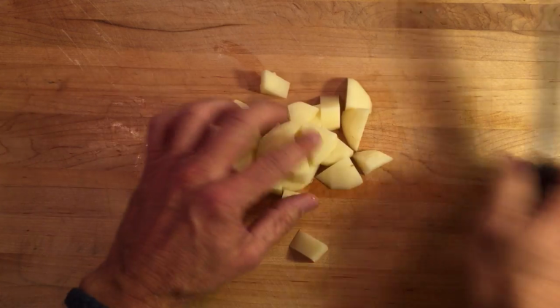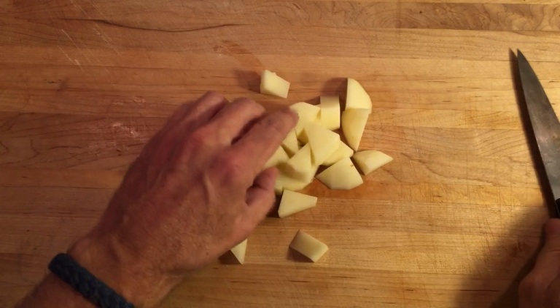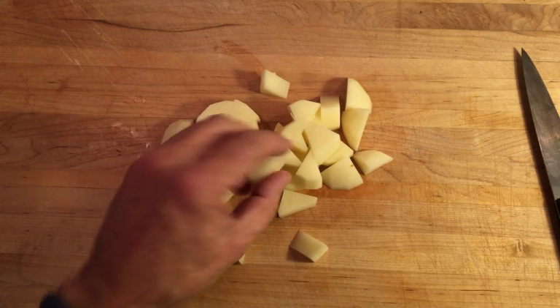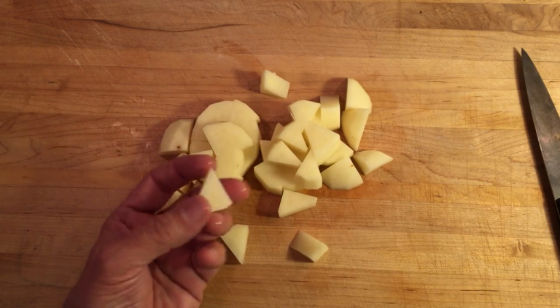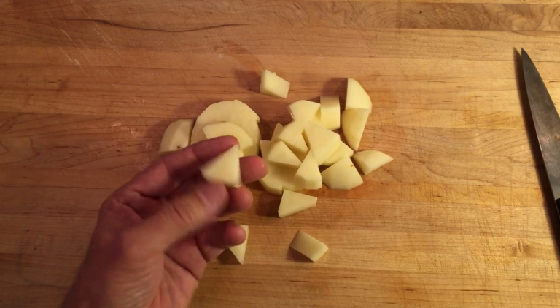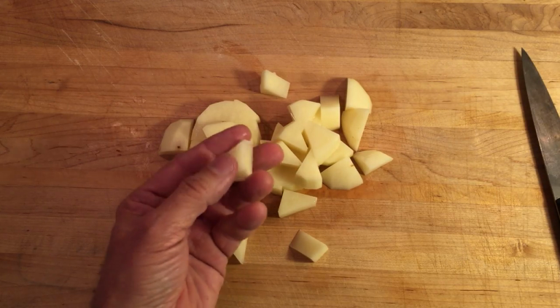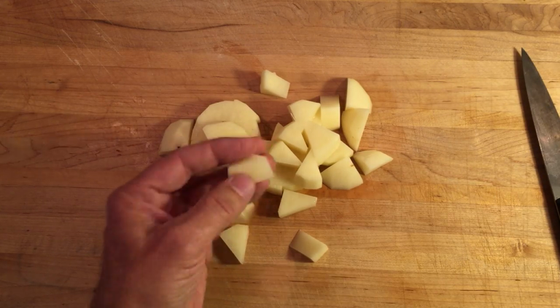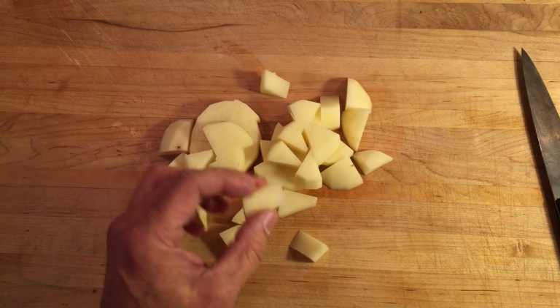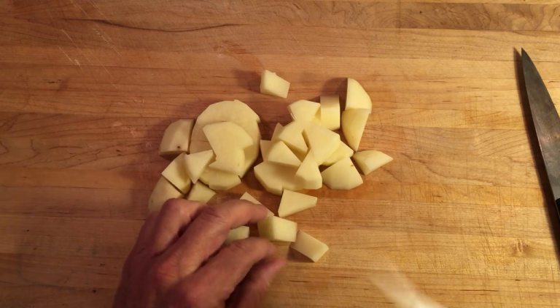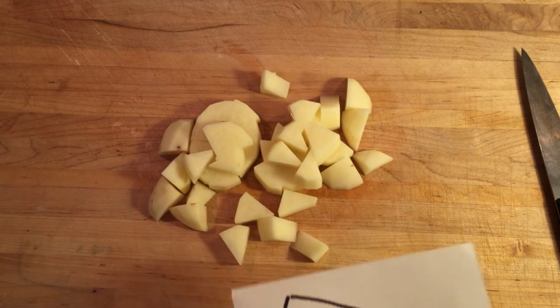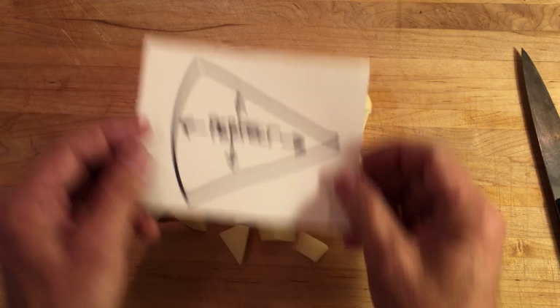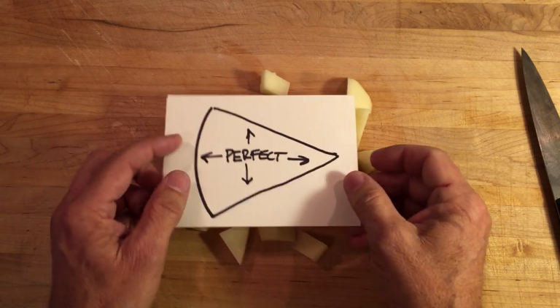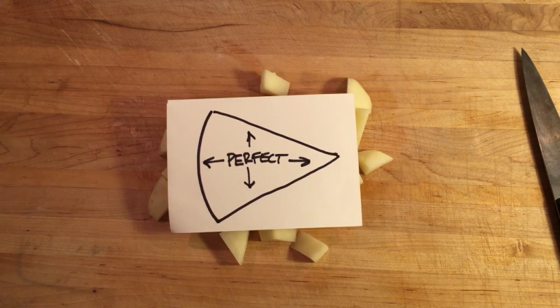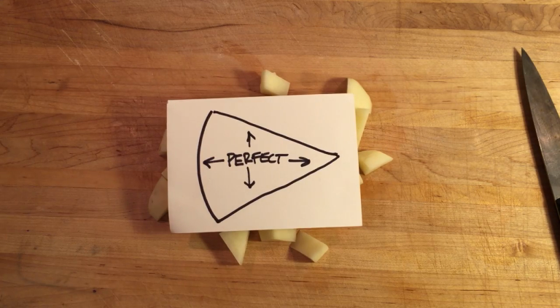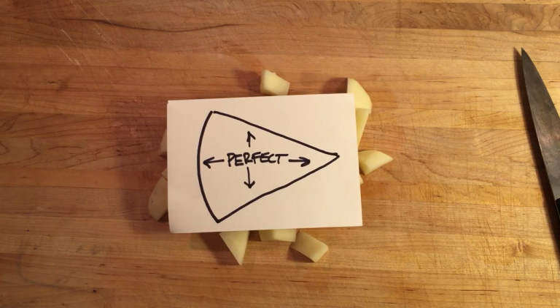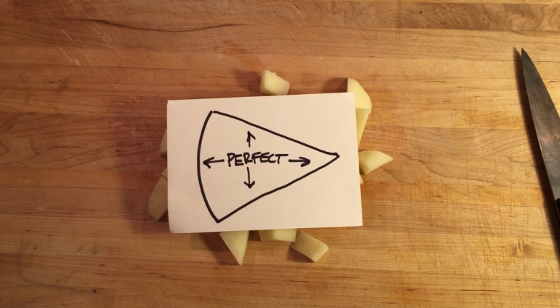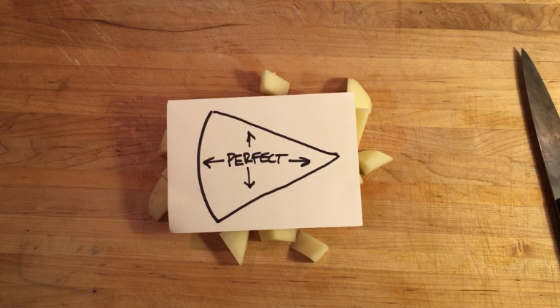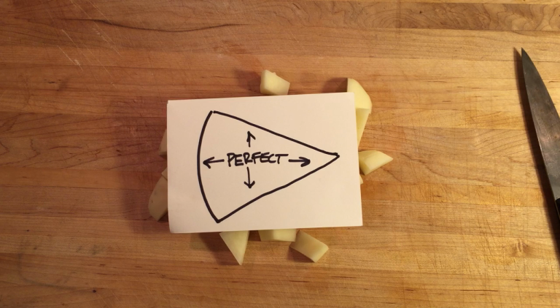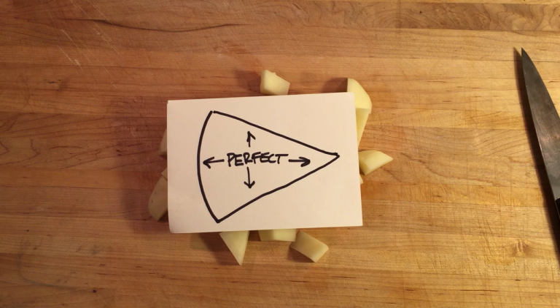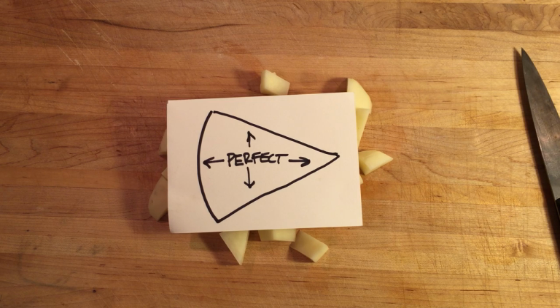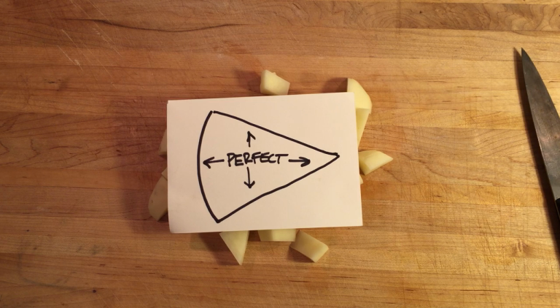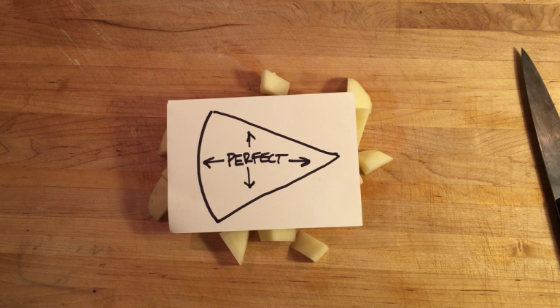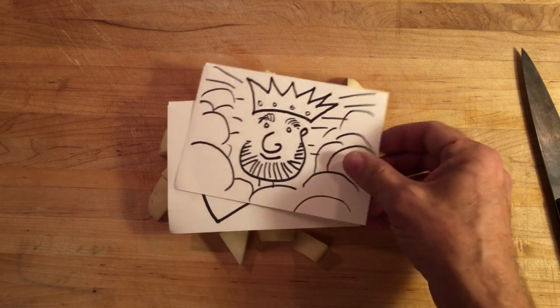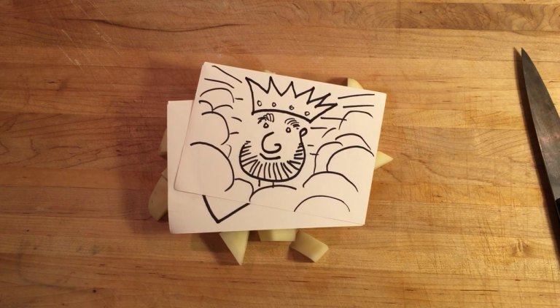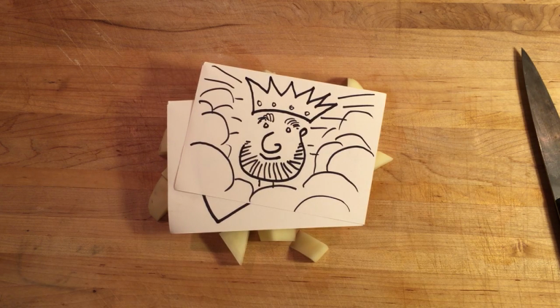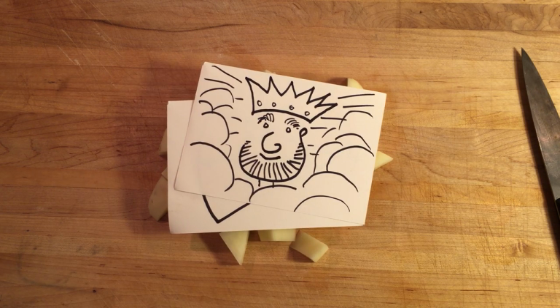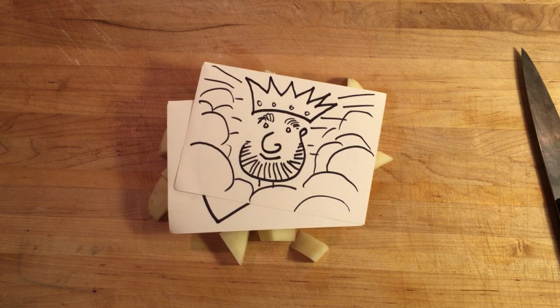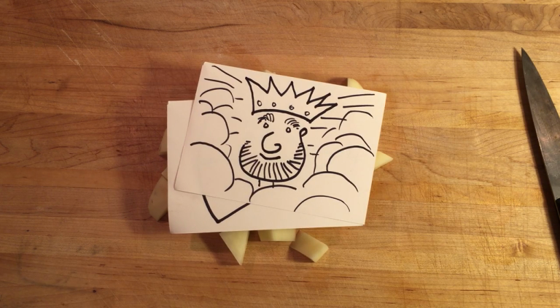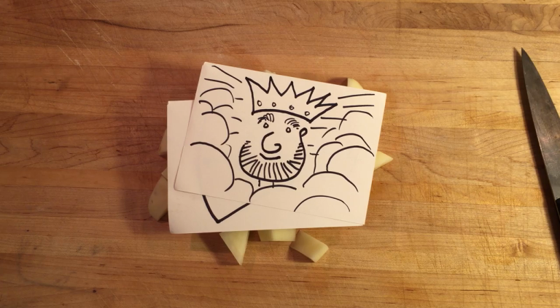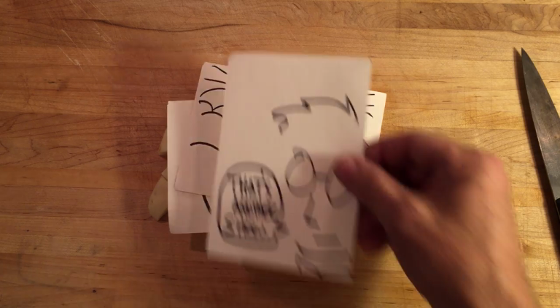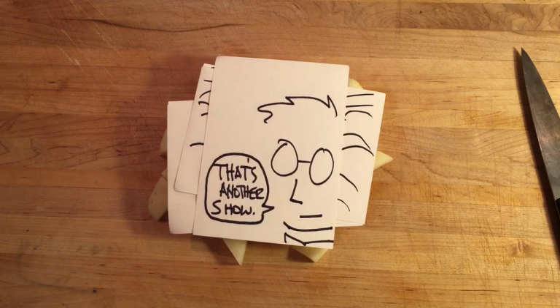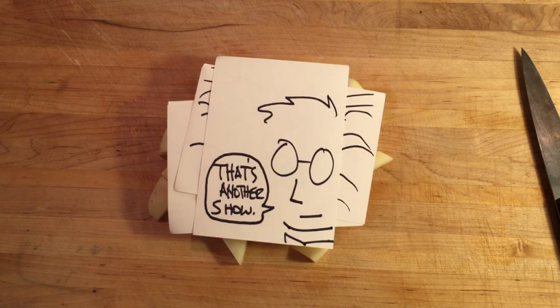Now, believe it or not, this pie shape allows for a perfect range of donenesses and starch gelatinization. A small detail, perhaps, but sometimes the culinary gods are in the details. As for cooking, well, that's another show.